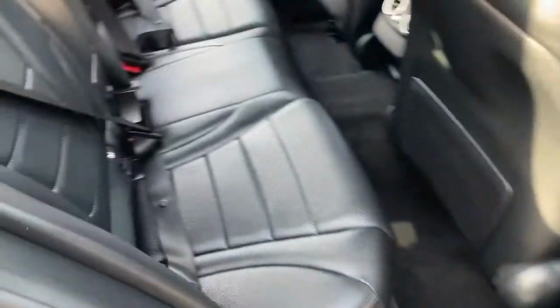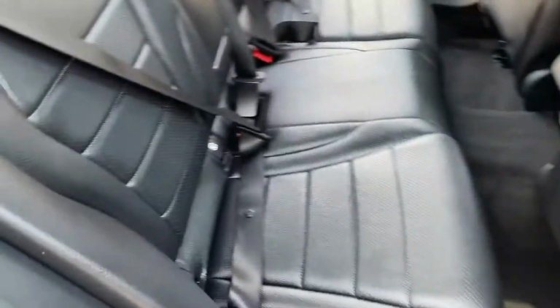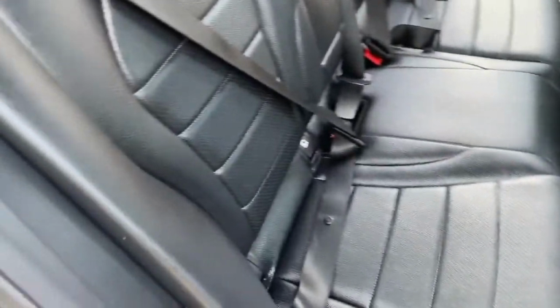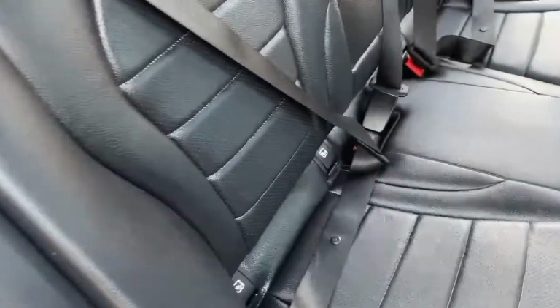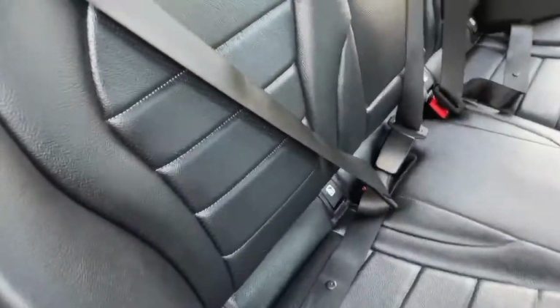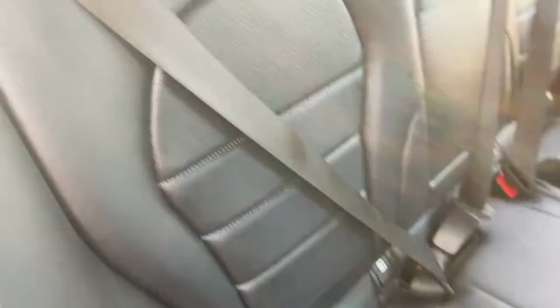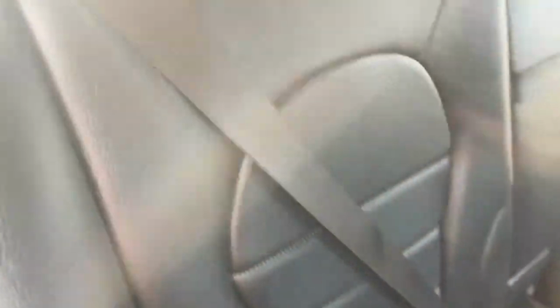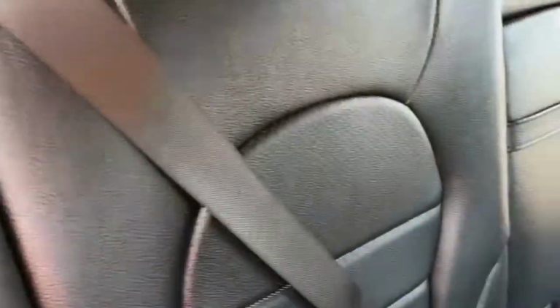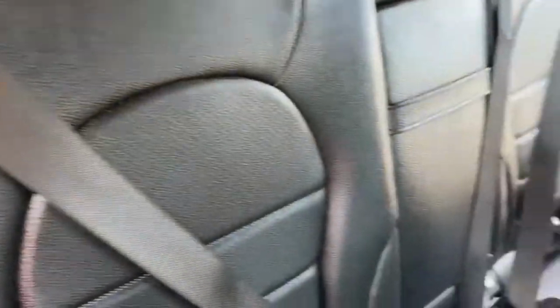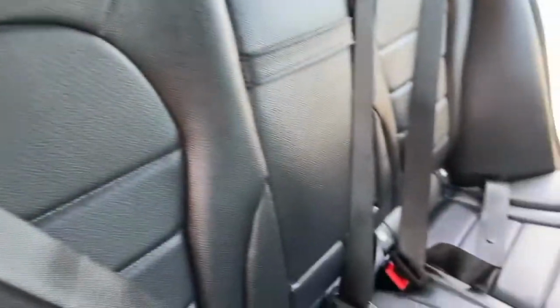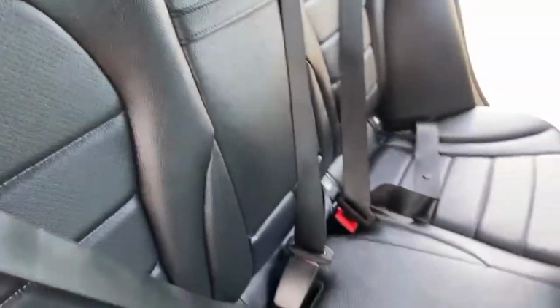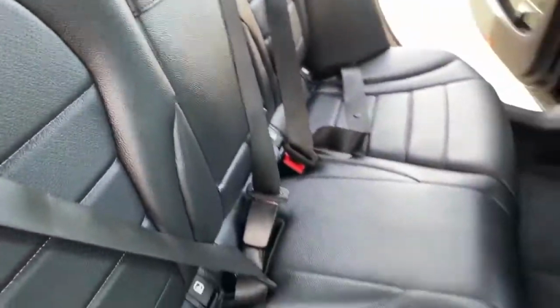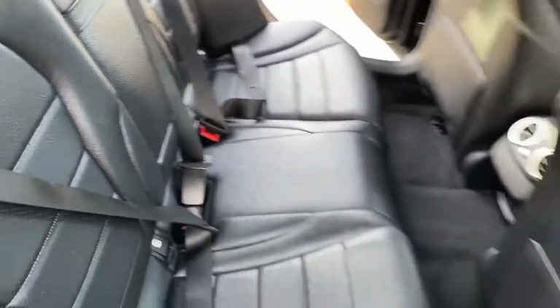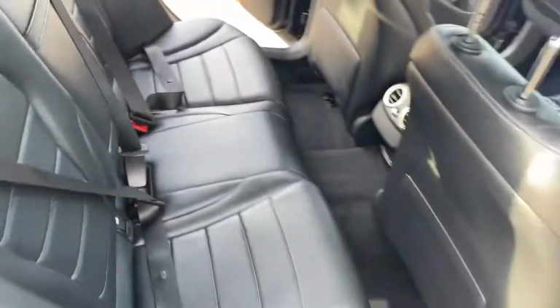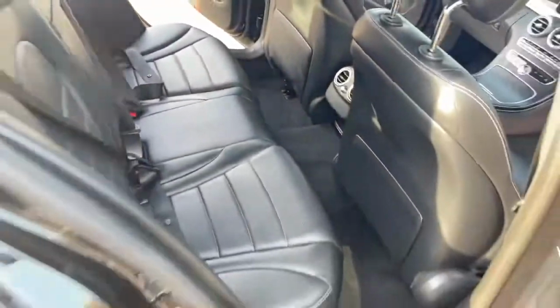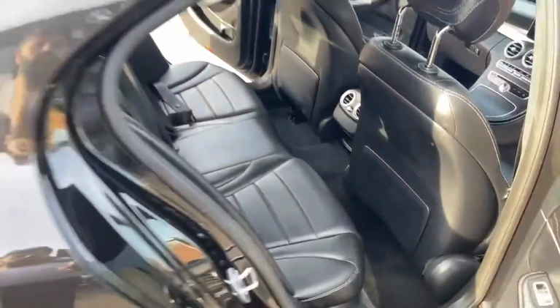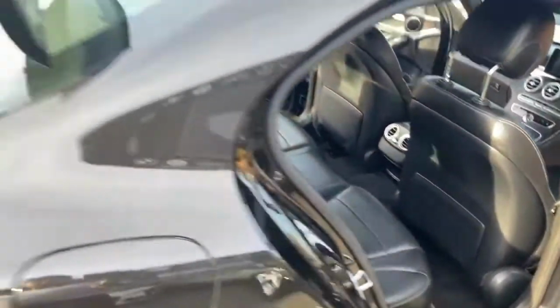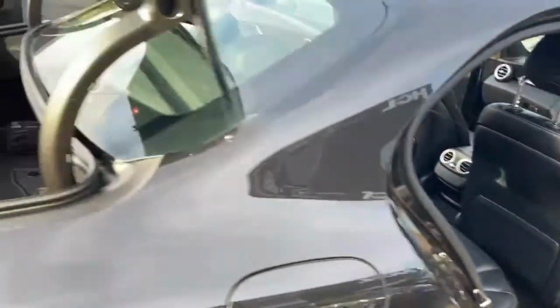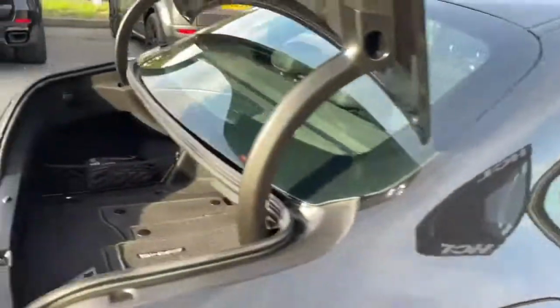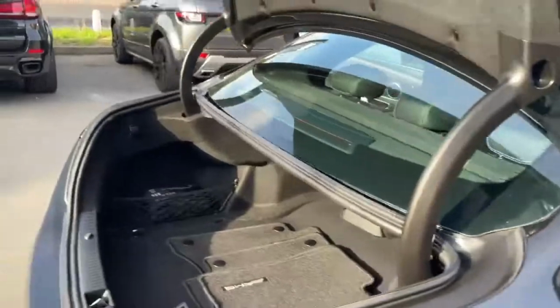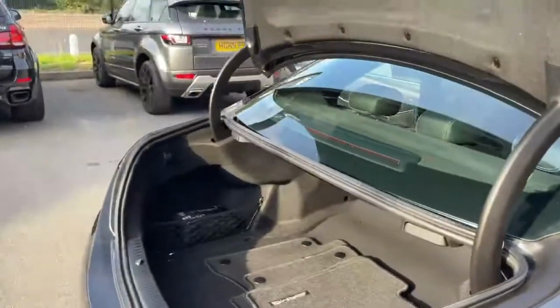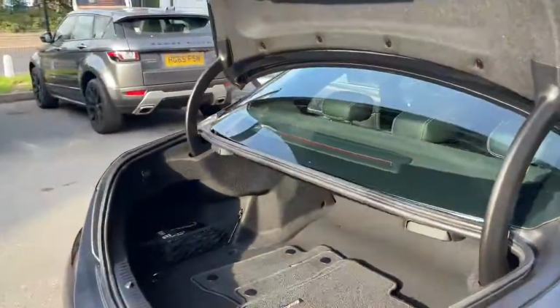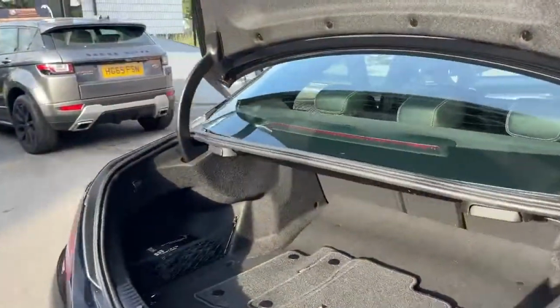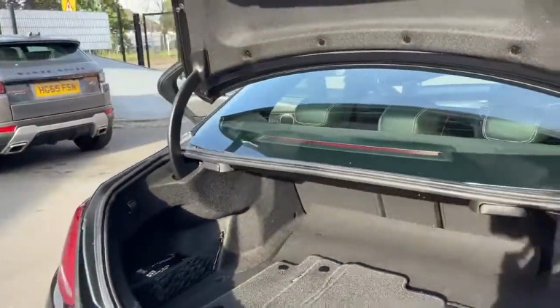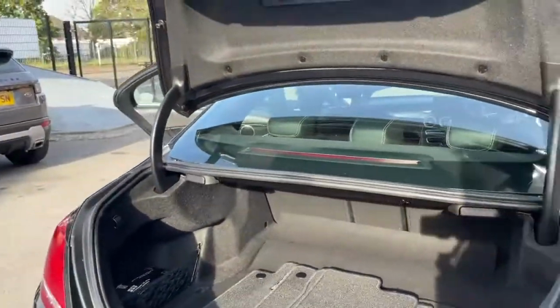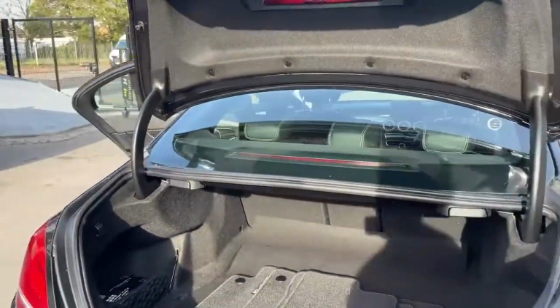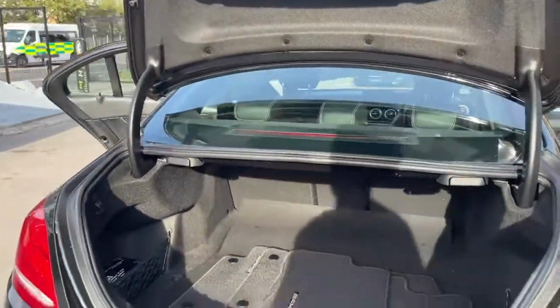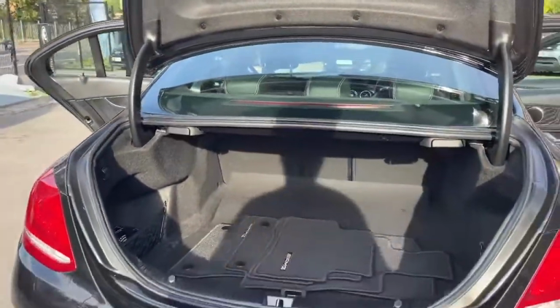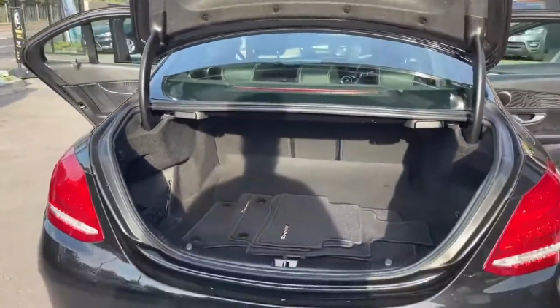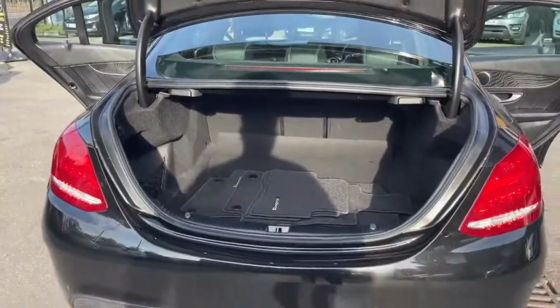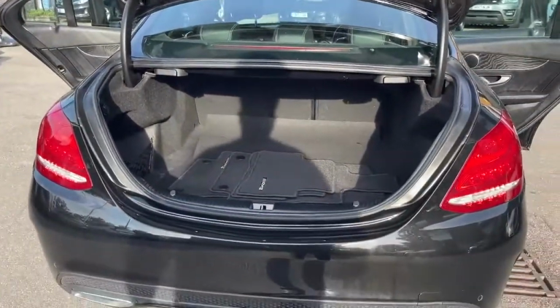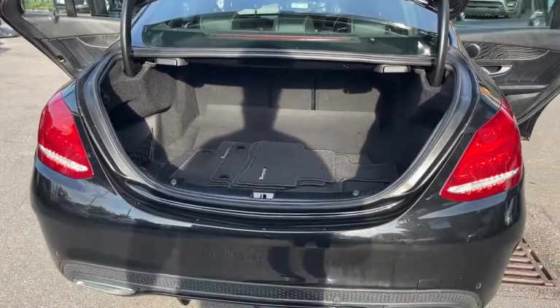The rear seats are ISOFIX and they are fully folding seats, giving you extra space in the boot. There are no damages on the rear seats either, so you've got a nice decent boot space there.